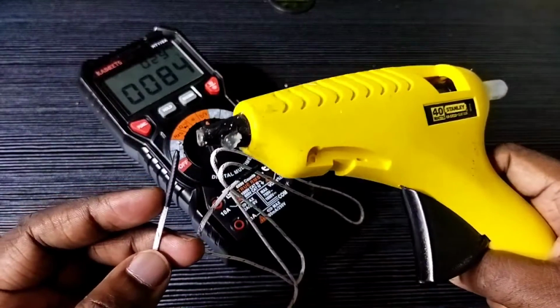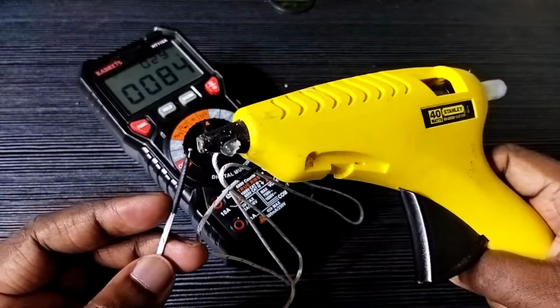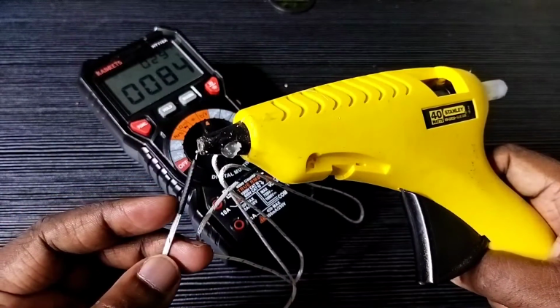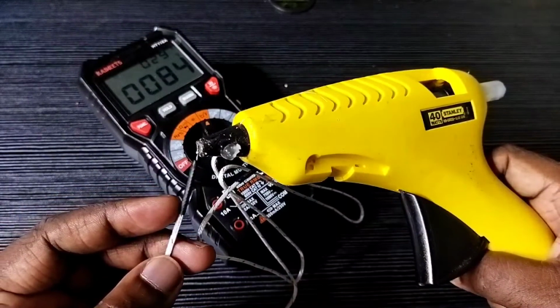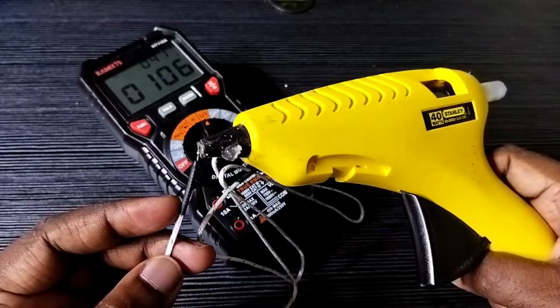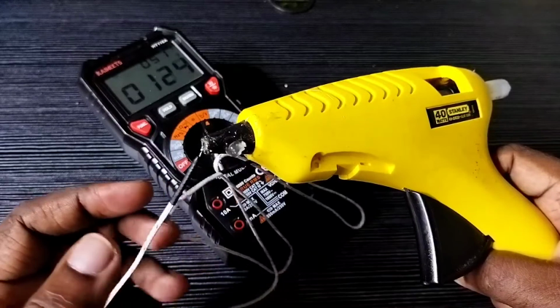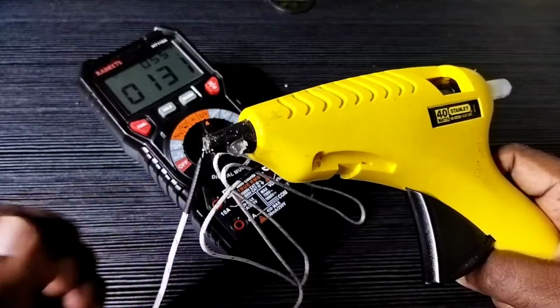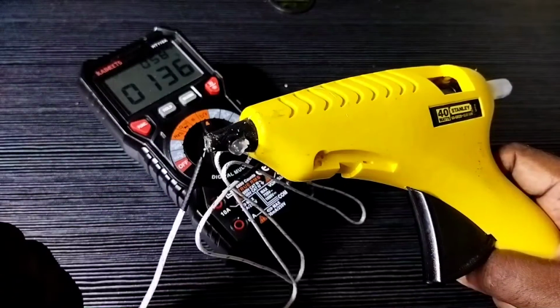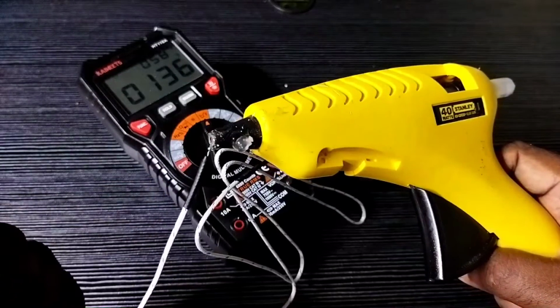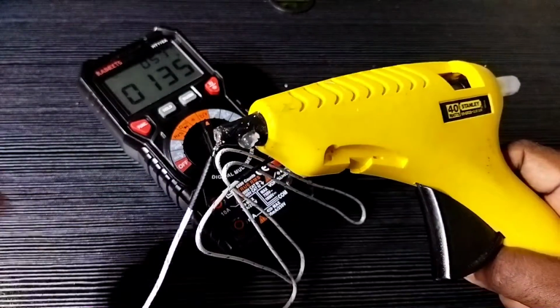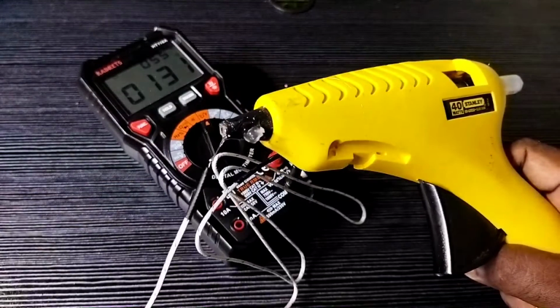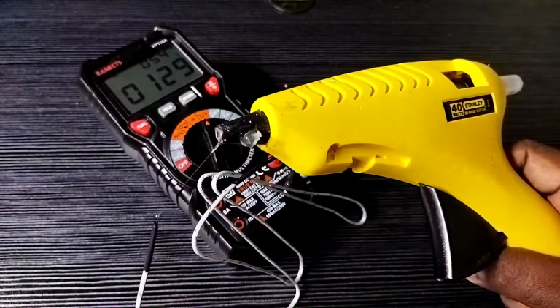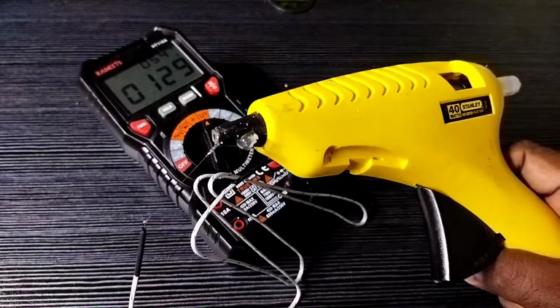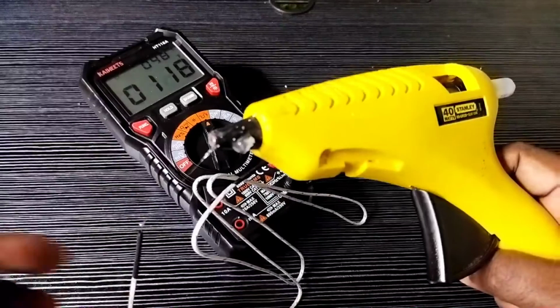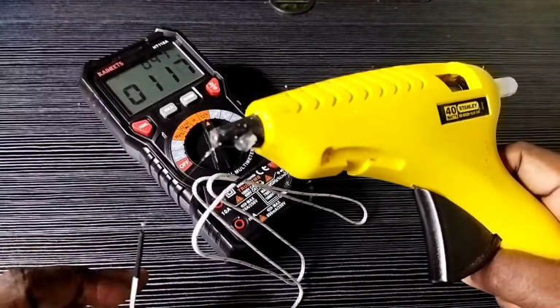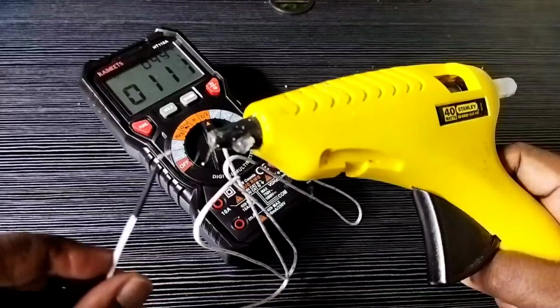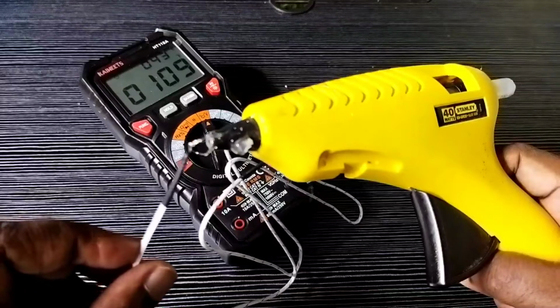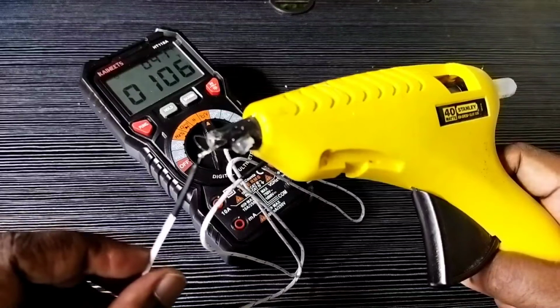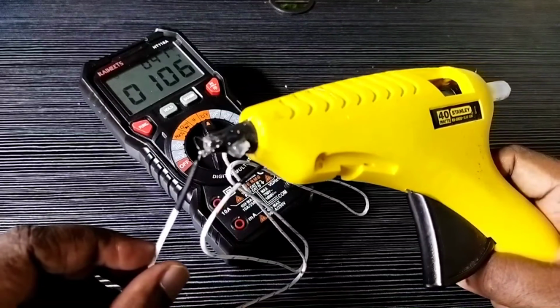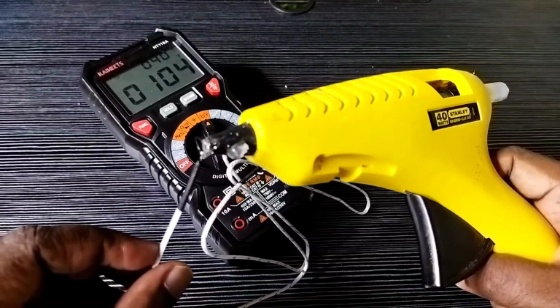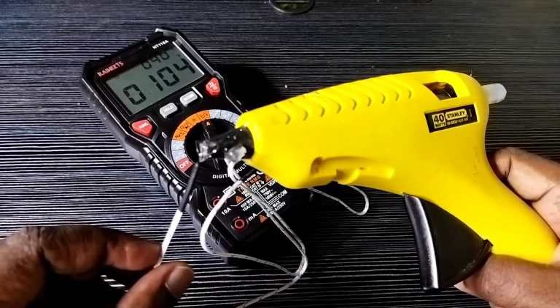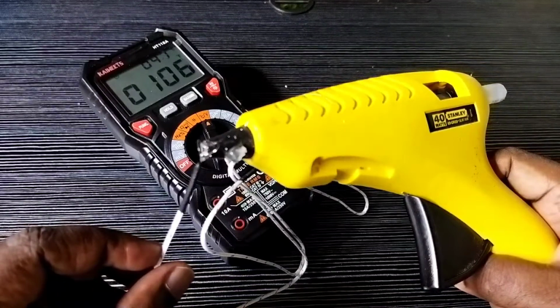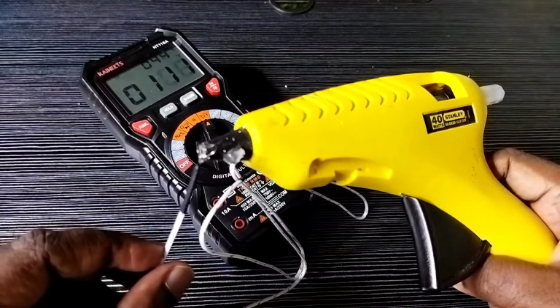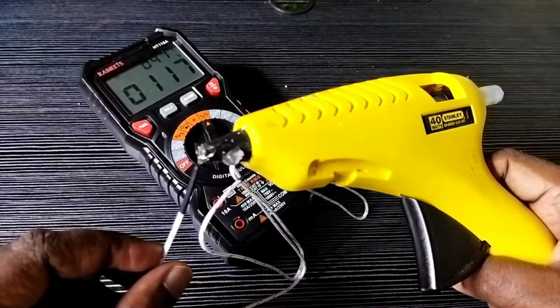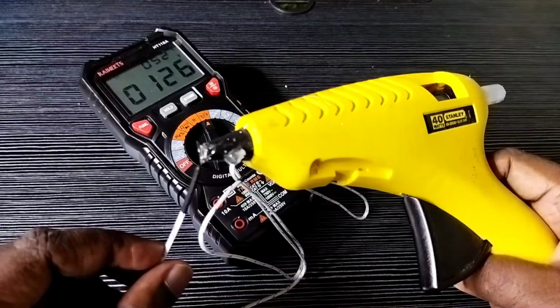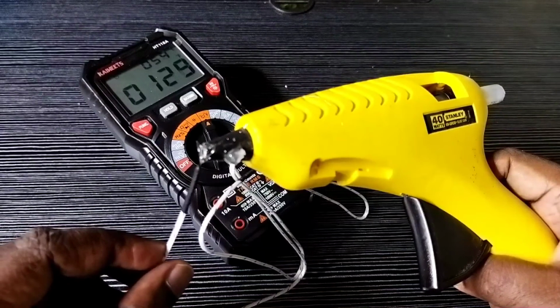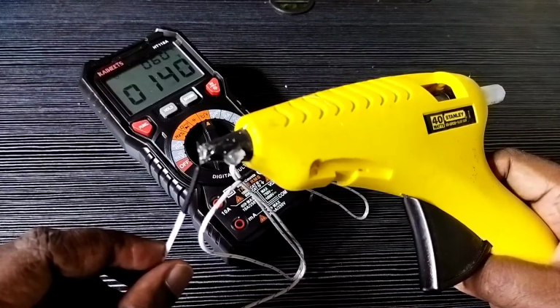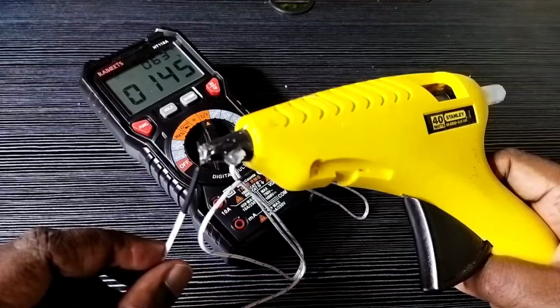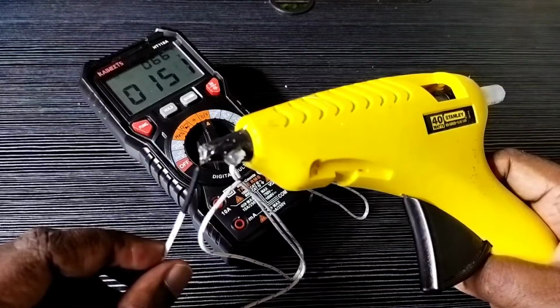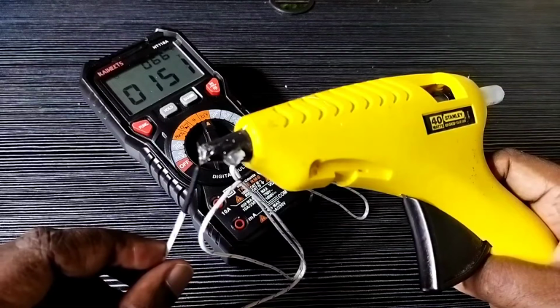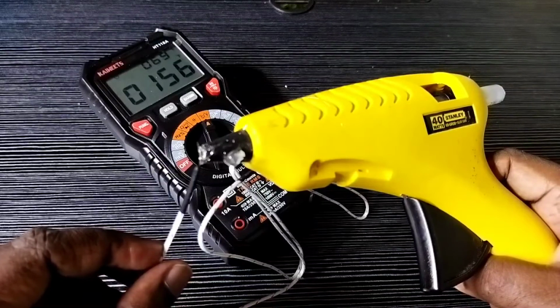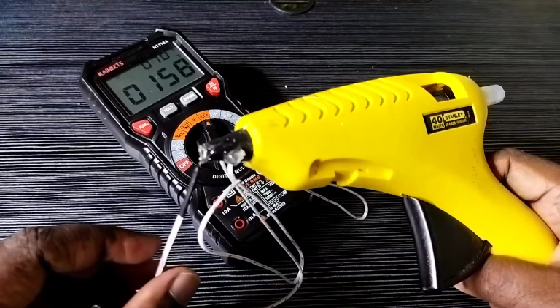Let me measure the temperature of this glue gun. We can see the temperature in degree Celsius and degree Fahrenheit — it is showing 66.